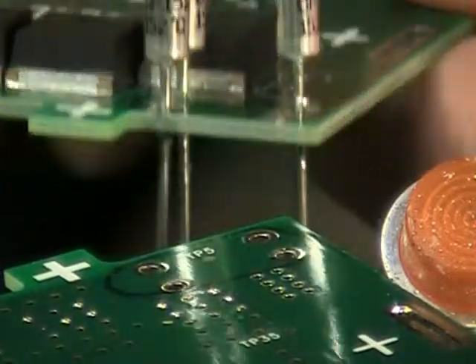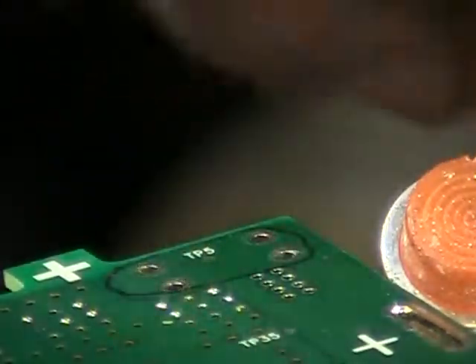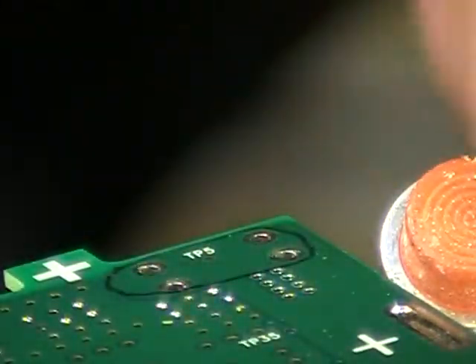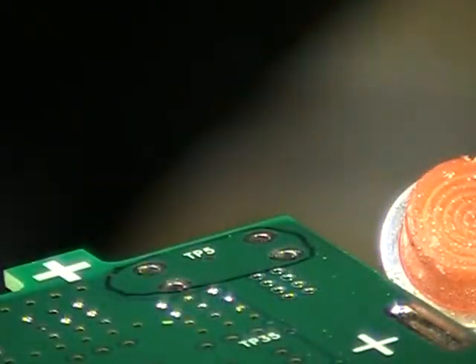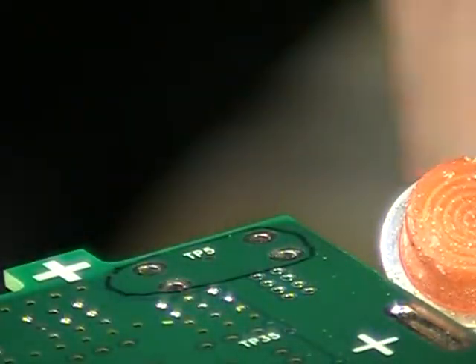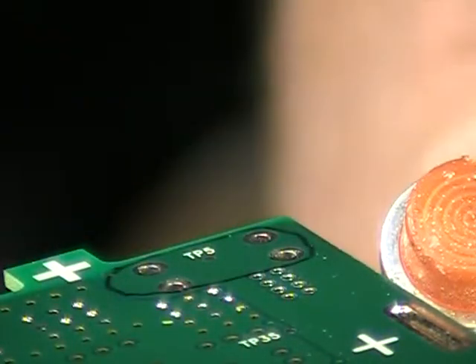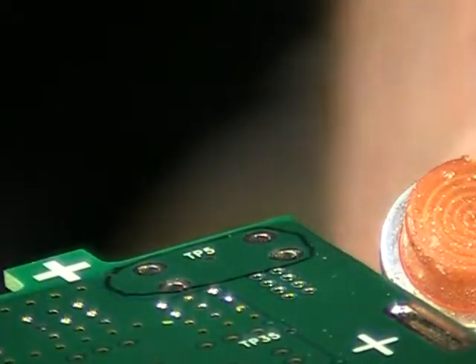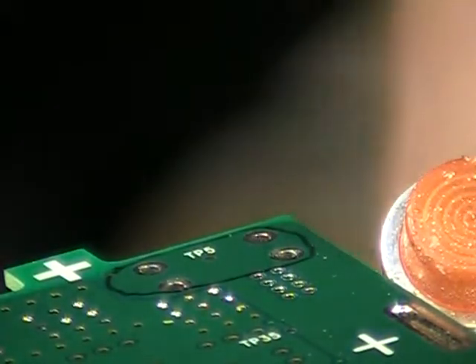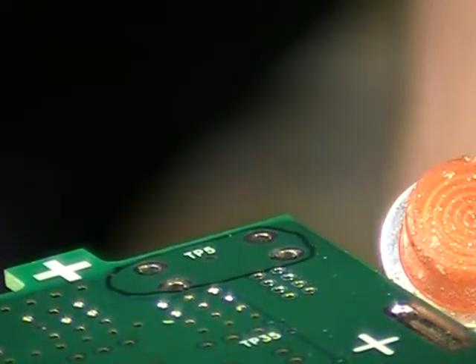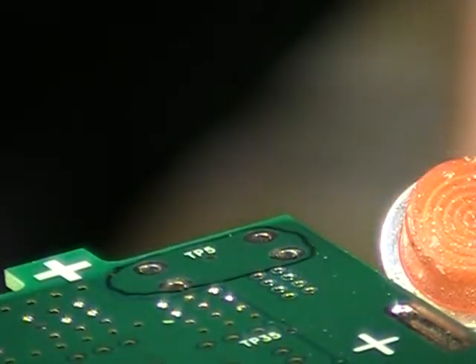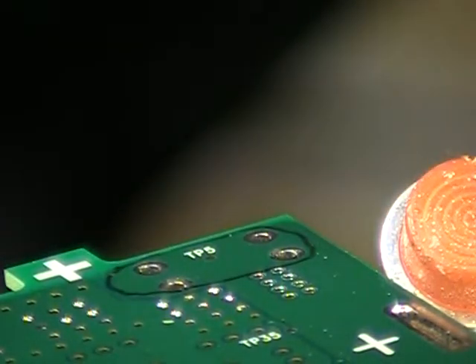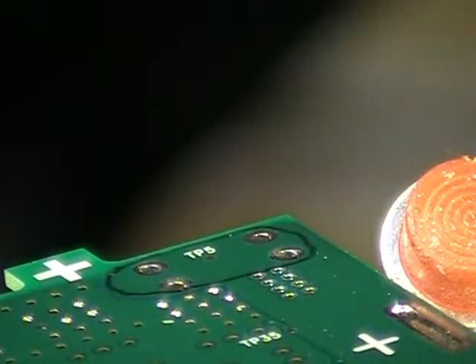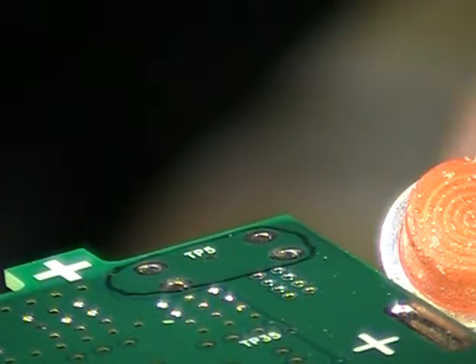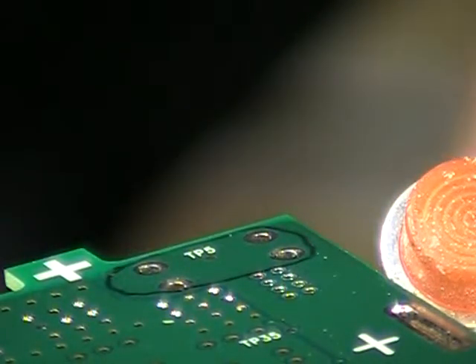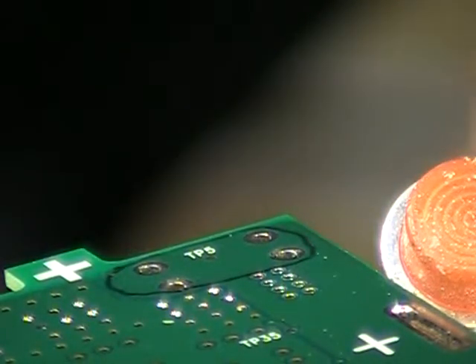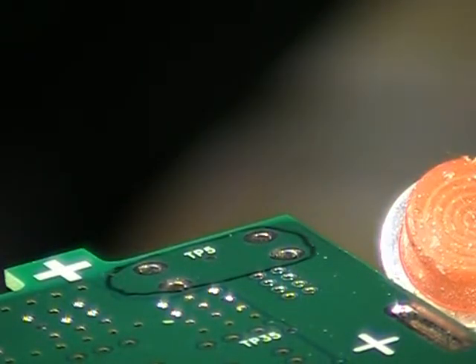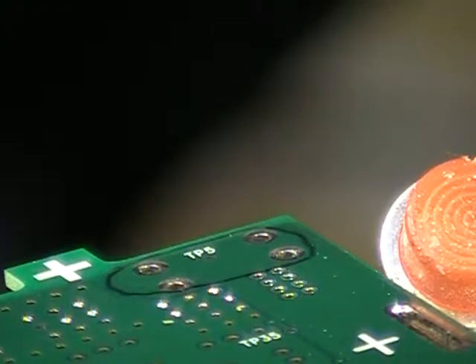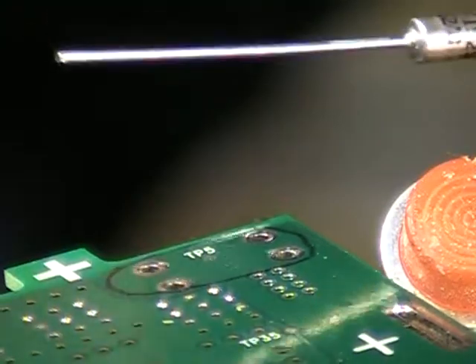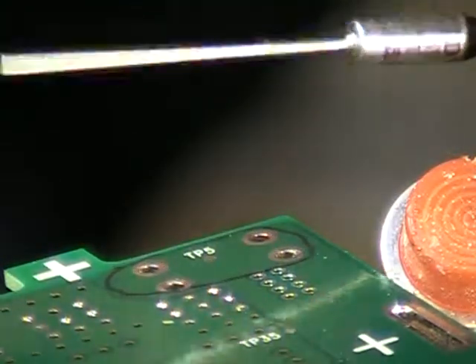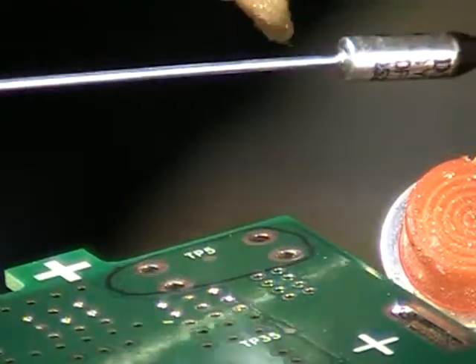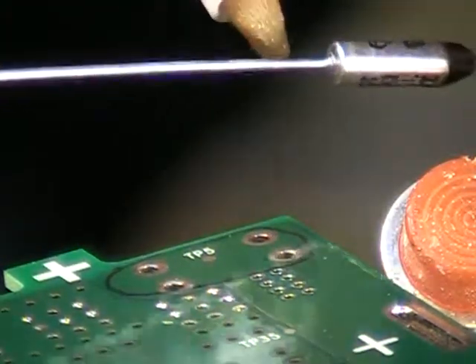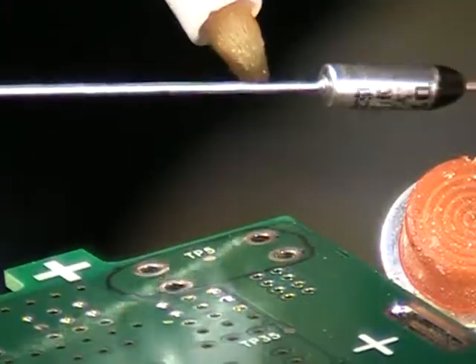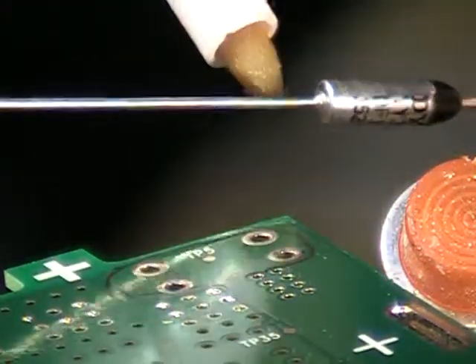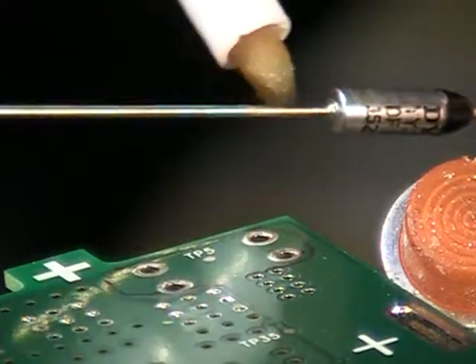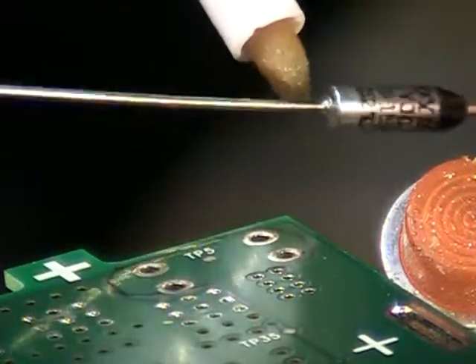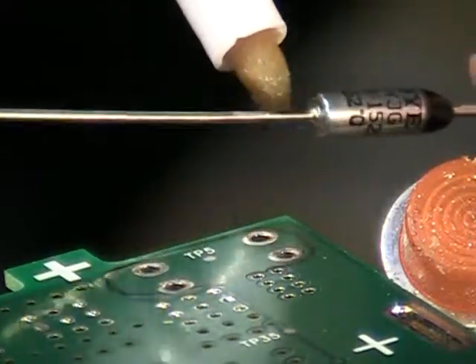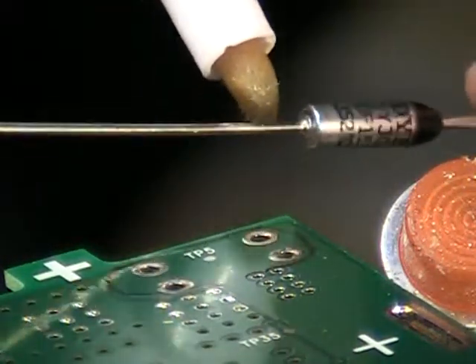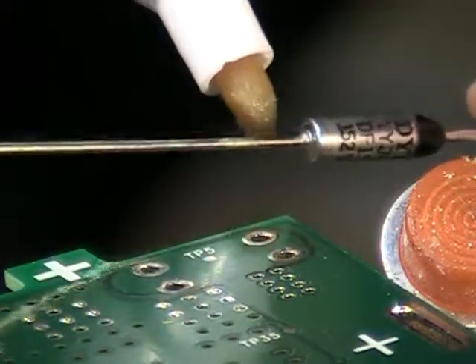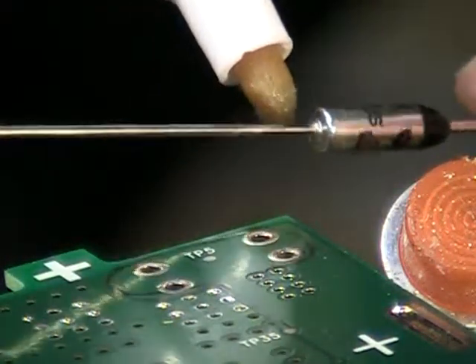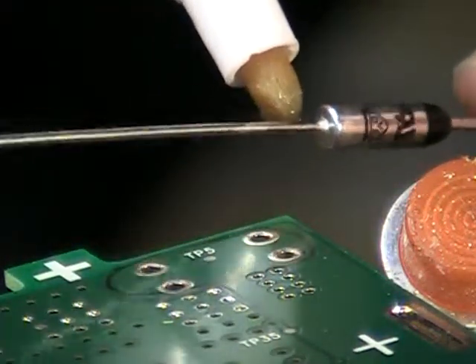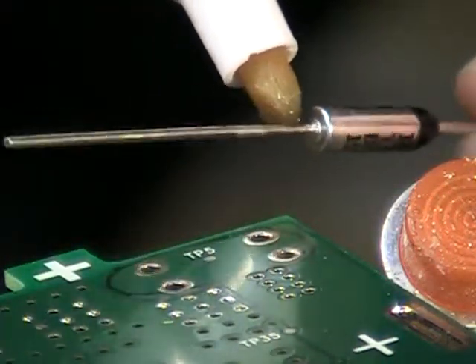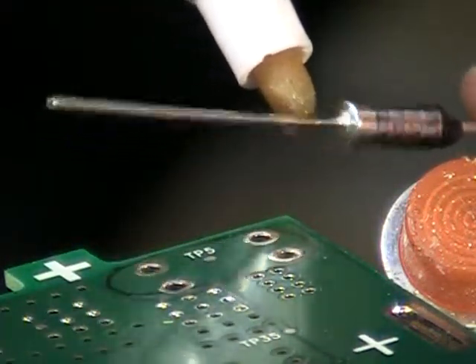We're using resistance soldering so that we can get an intense localized heat into the application. We want to put a little bit of flux in the actual area that's going to be soldered on these thermal fuses.